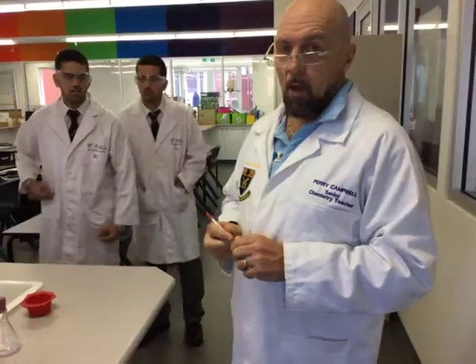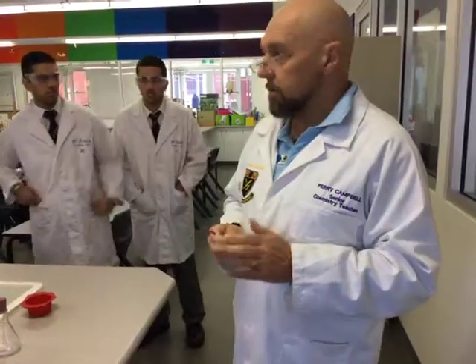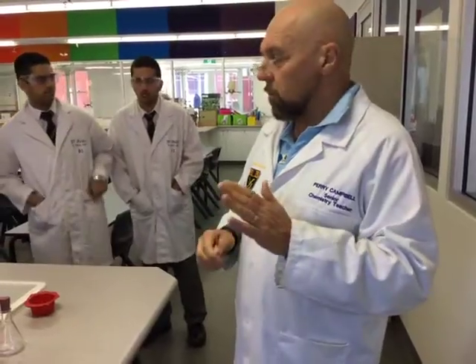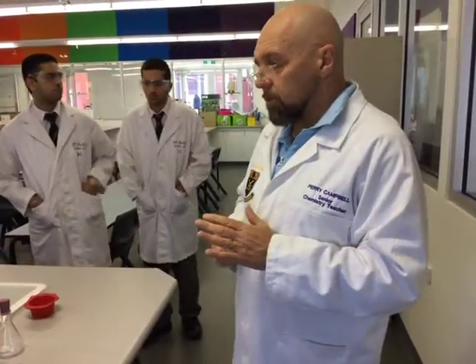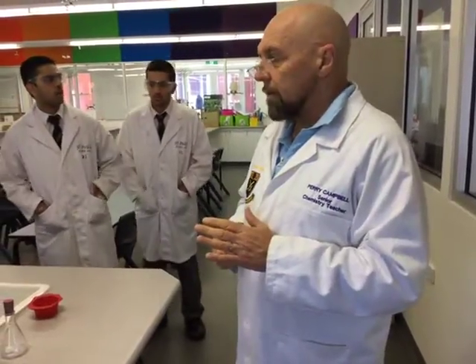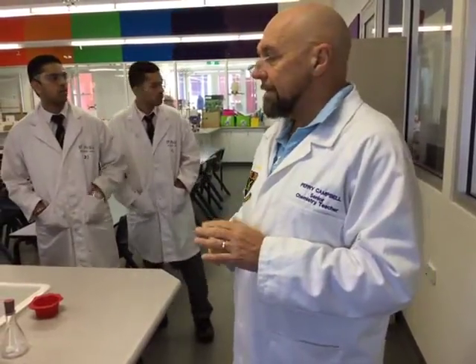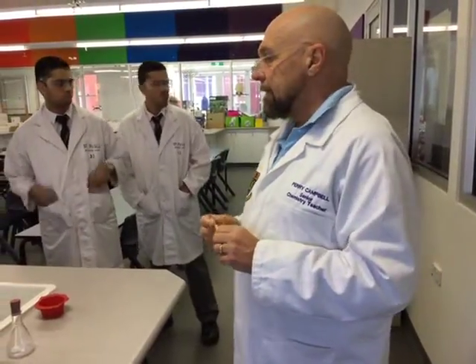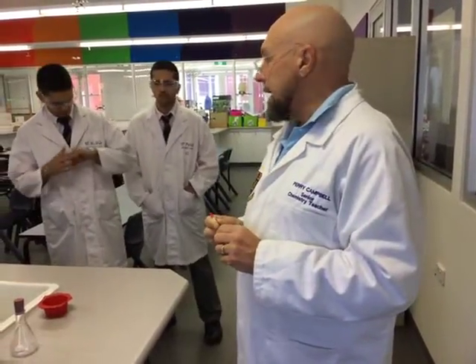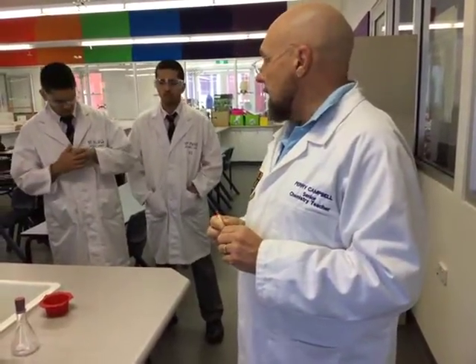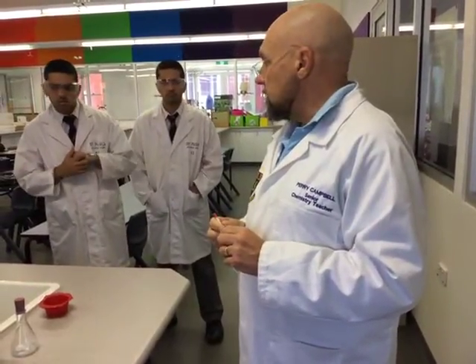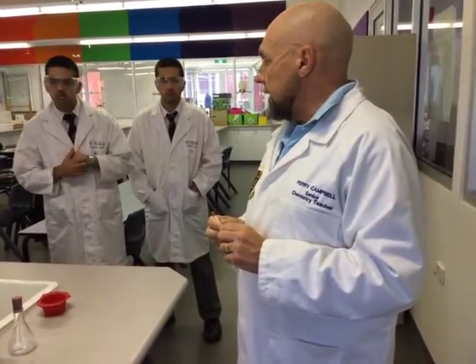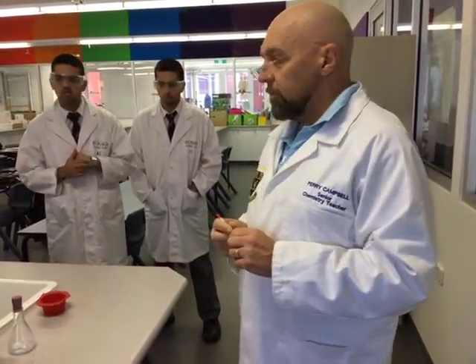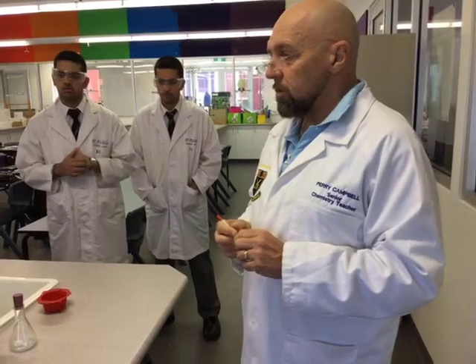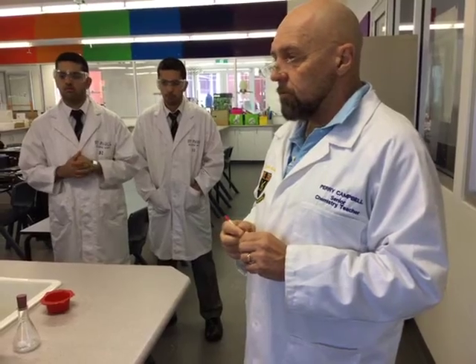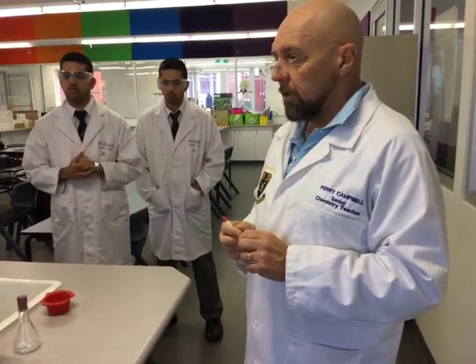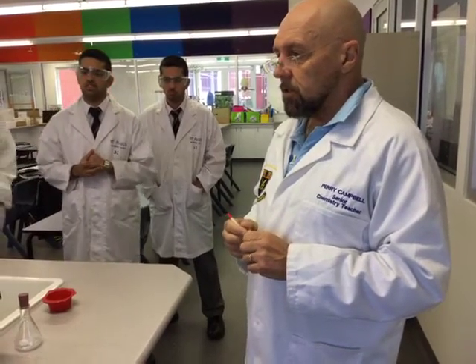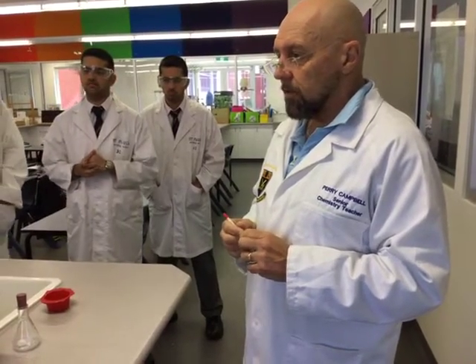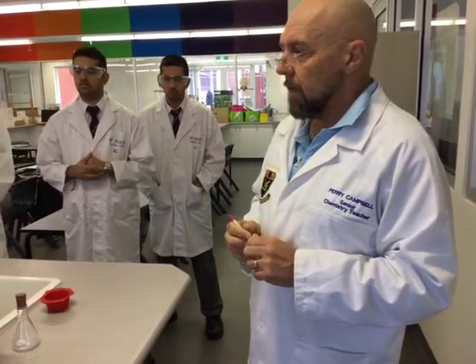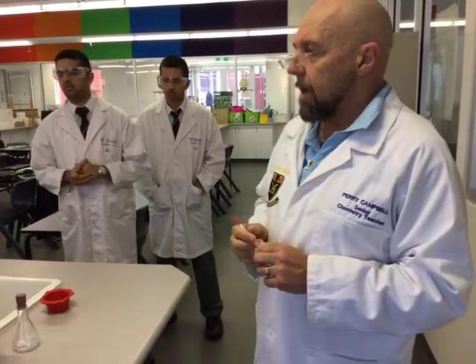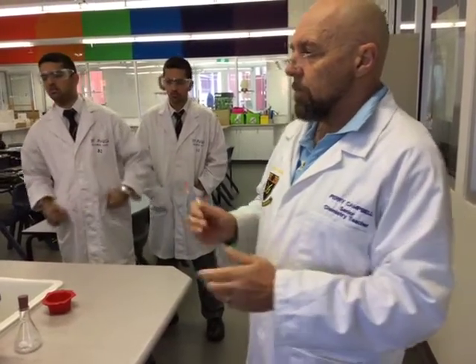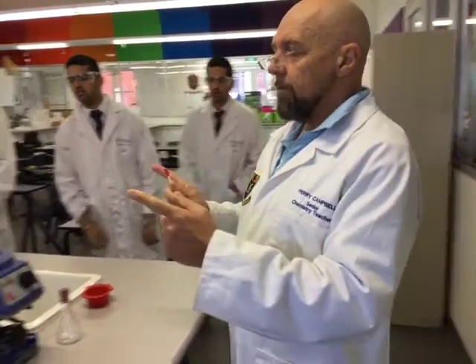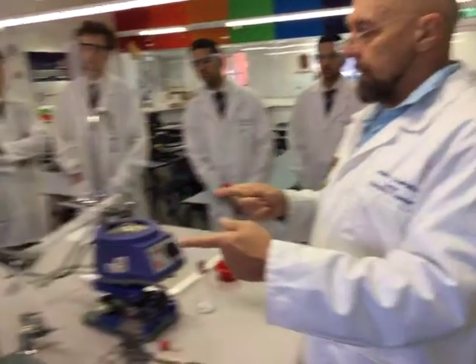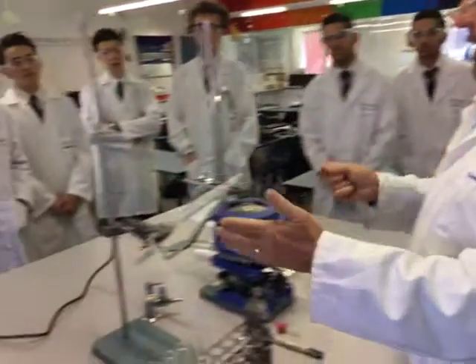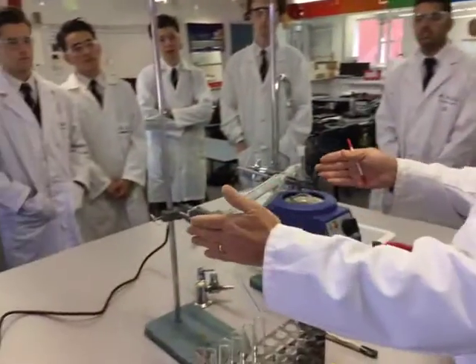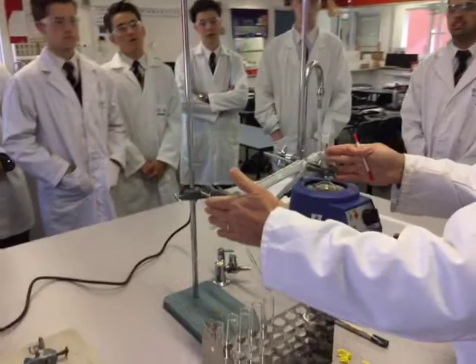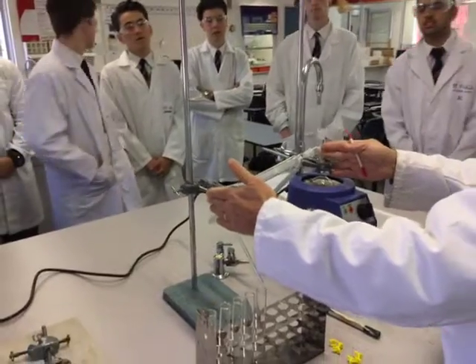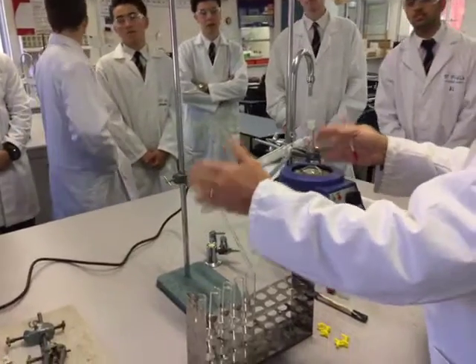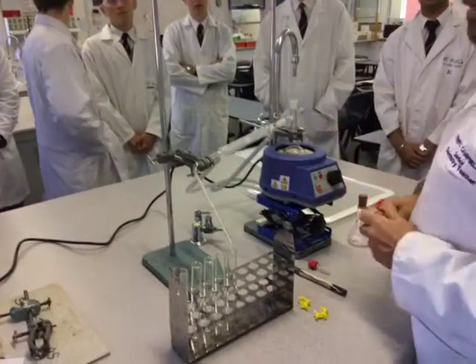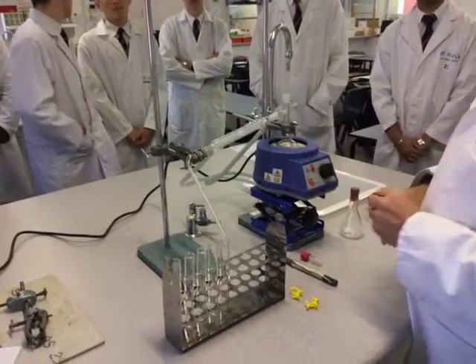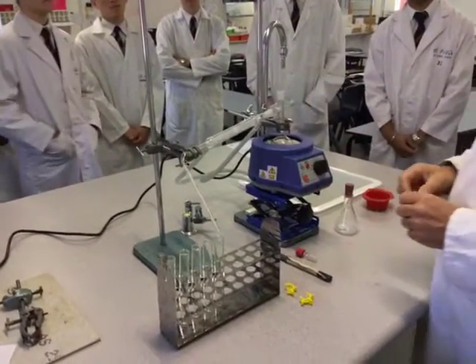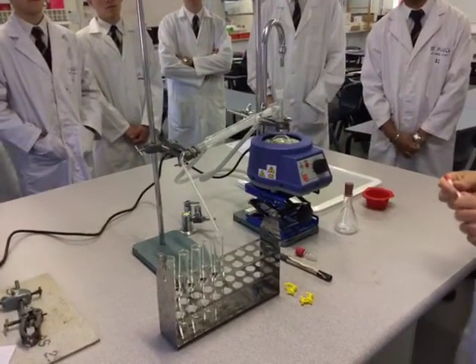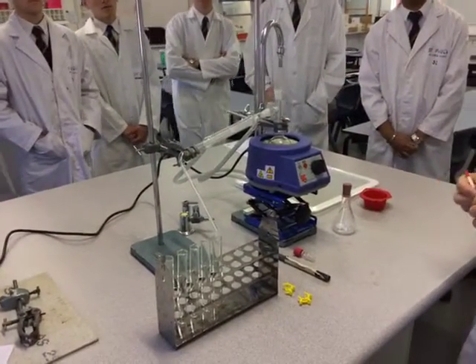What we want to do now is look into the next stage of our ESTA prep, which is a simple distillation. We're part way through setting up our distillation, our quick fix set for distillation.